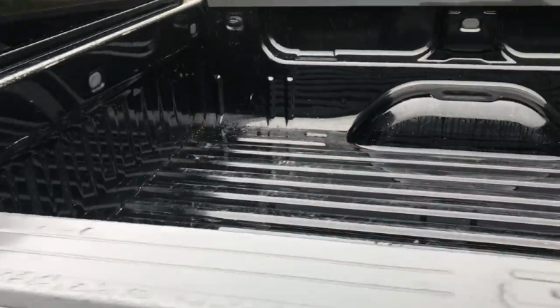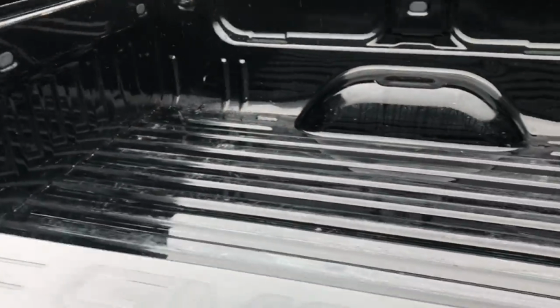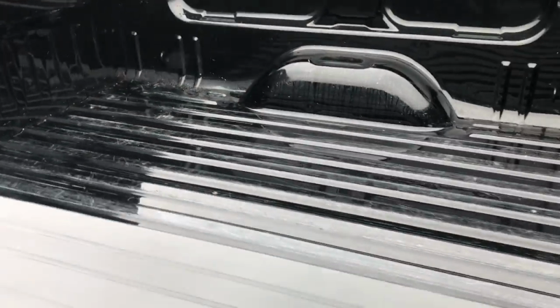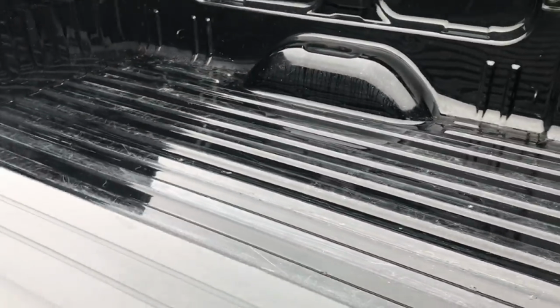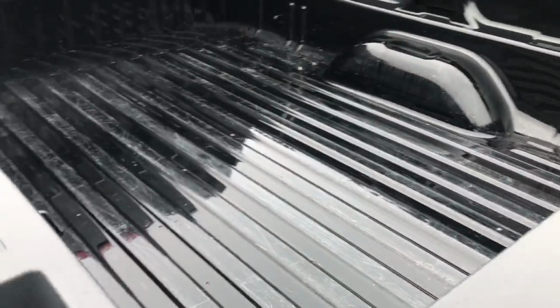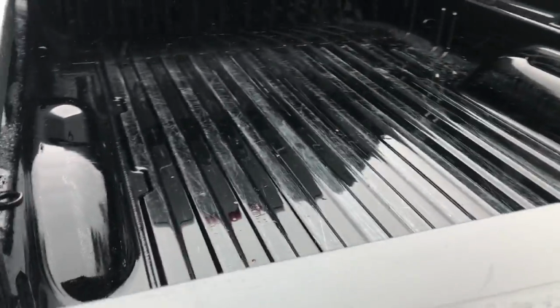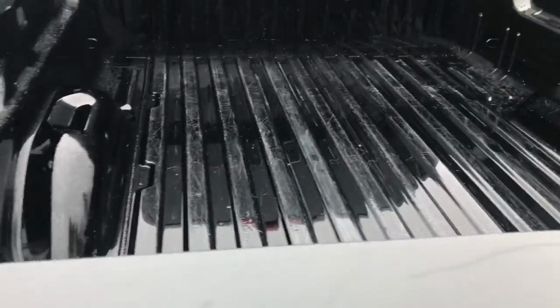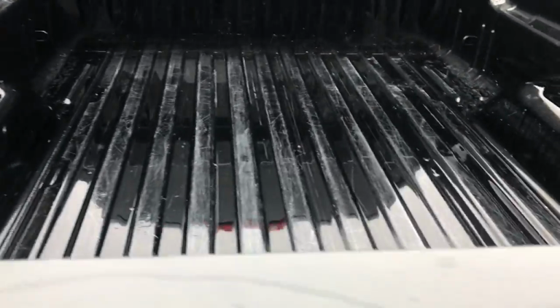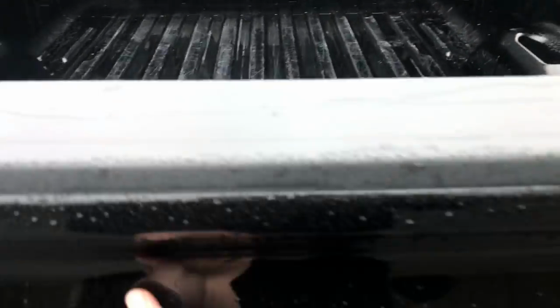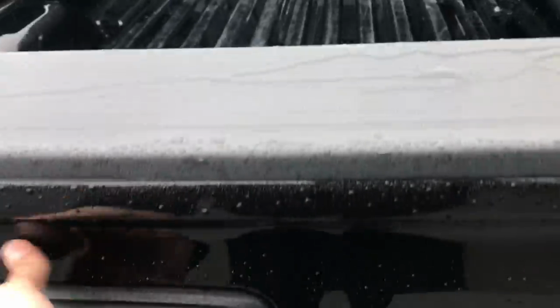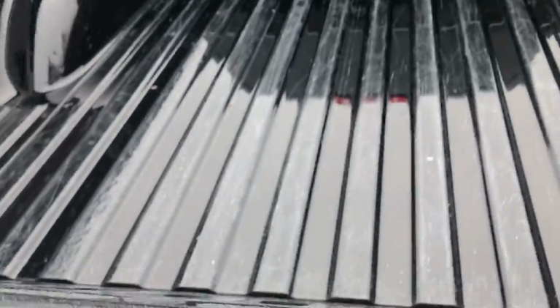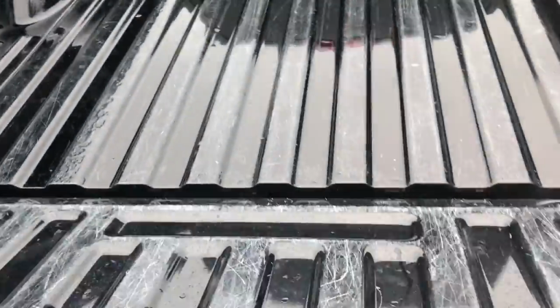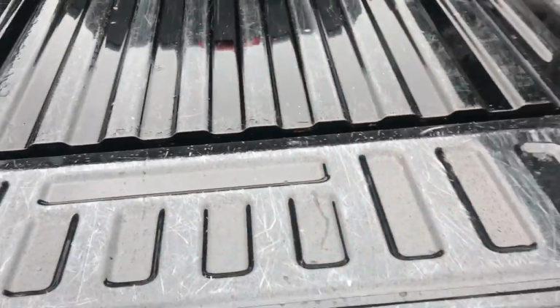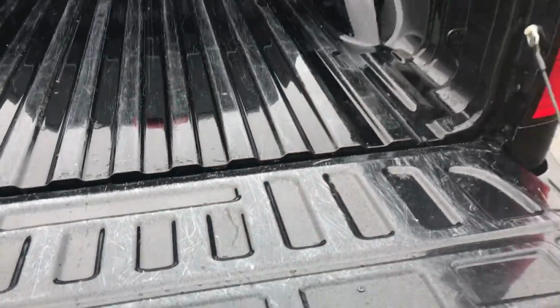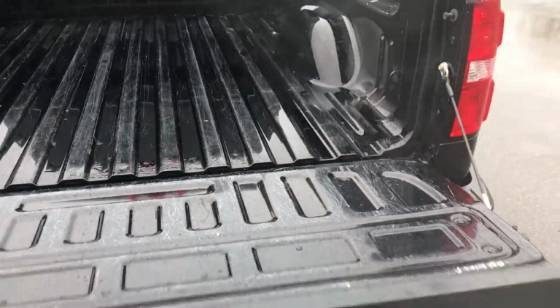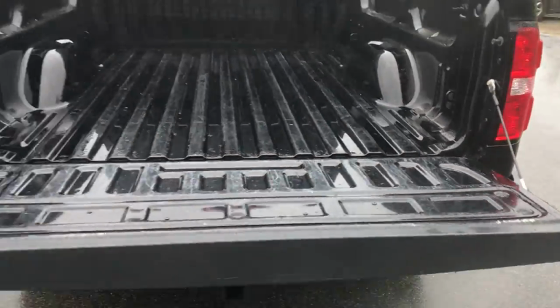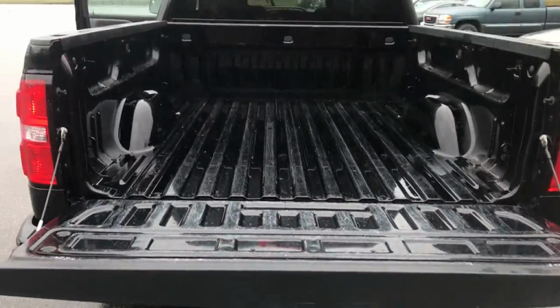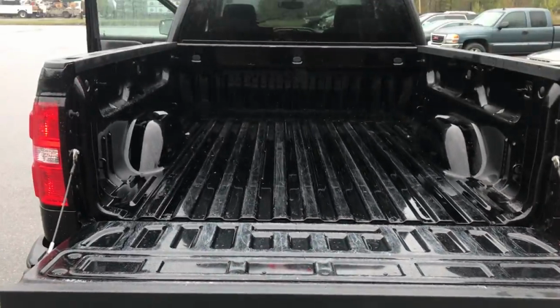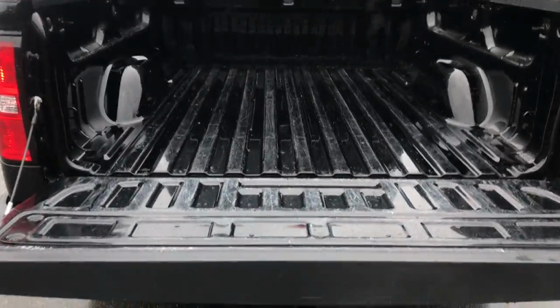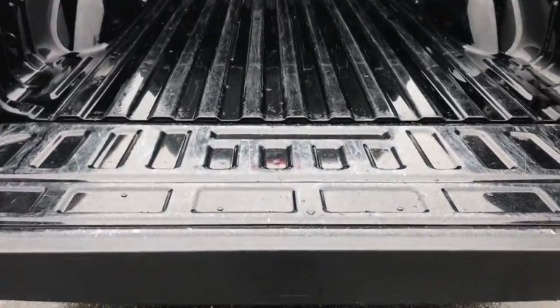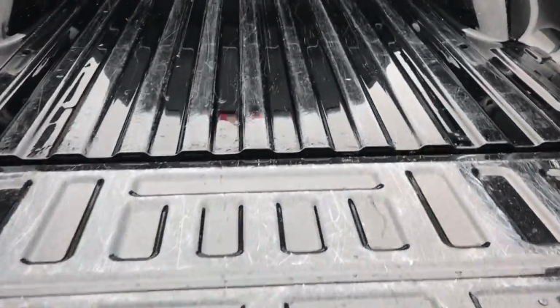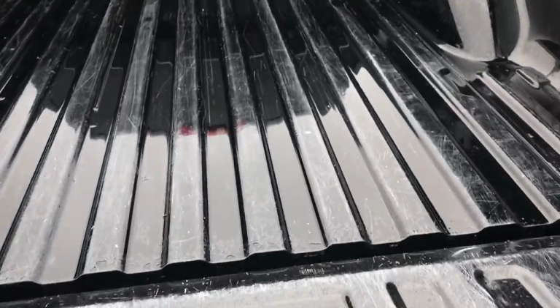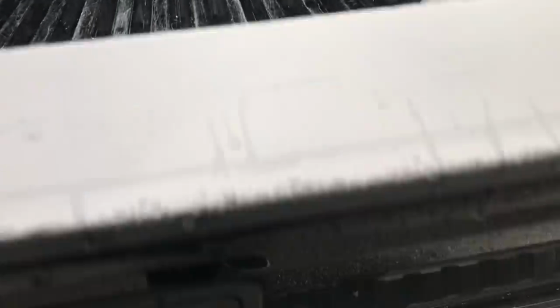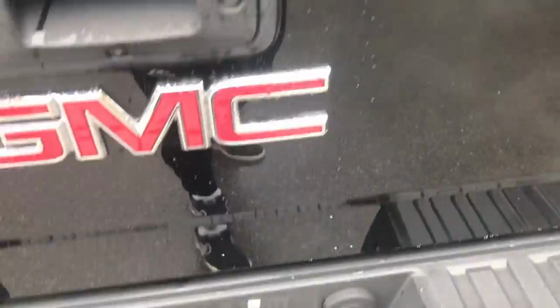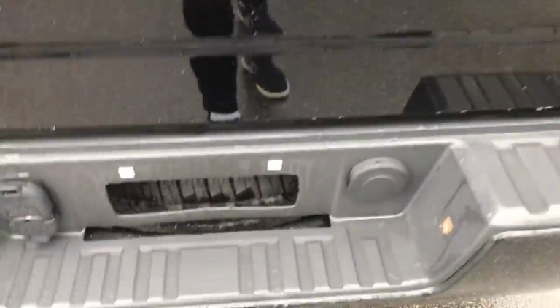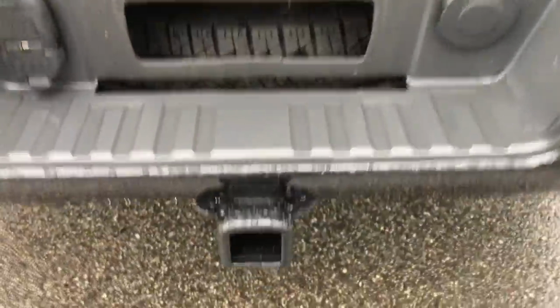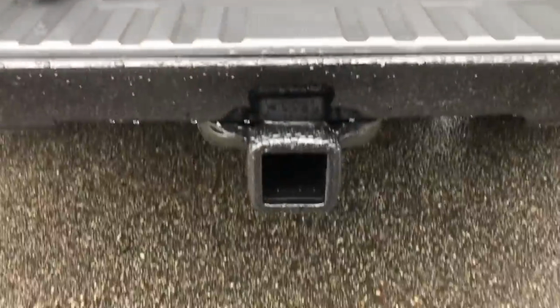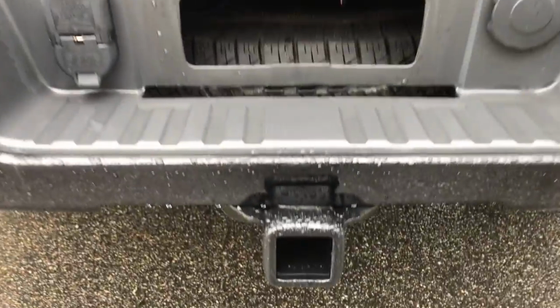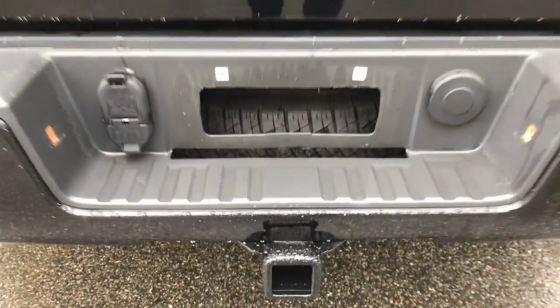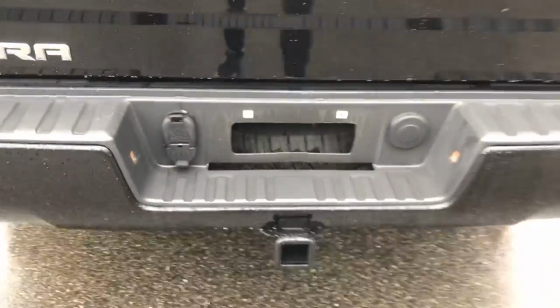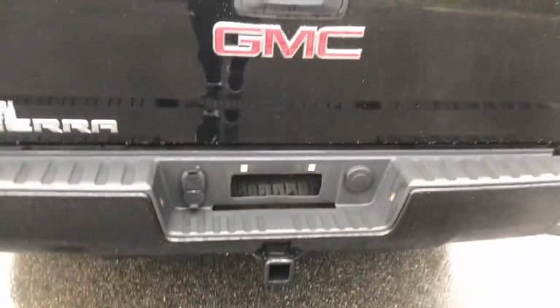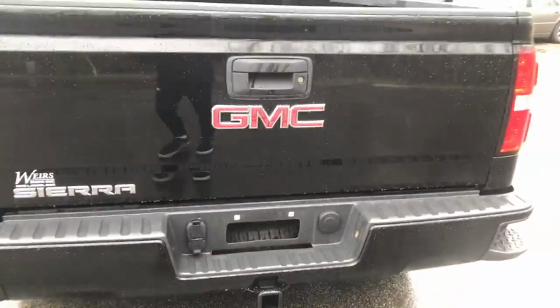Bed's in good shape as well — no big dings or cuts. Open the tailgate here — tons of room for all your gear. And you've got your towing hitch with your towing package down there.